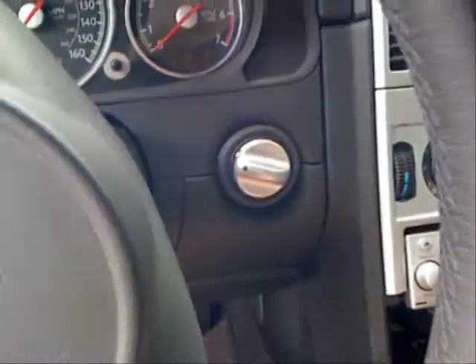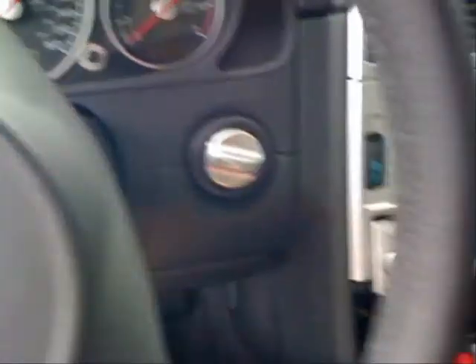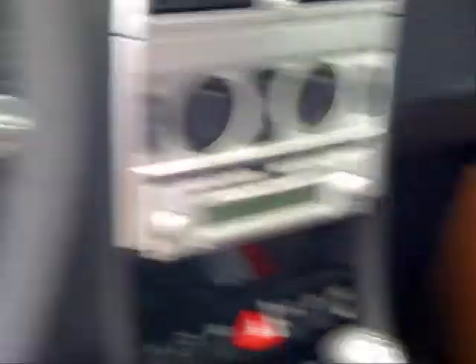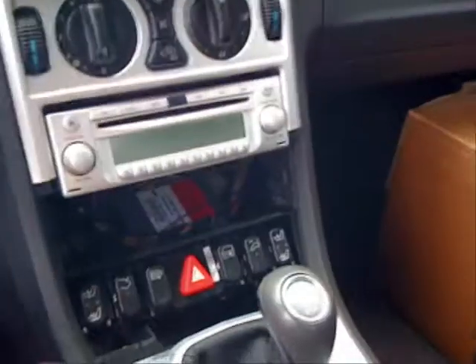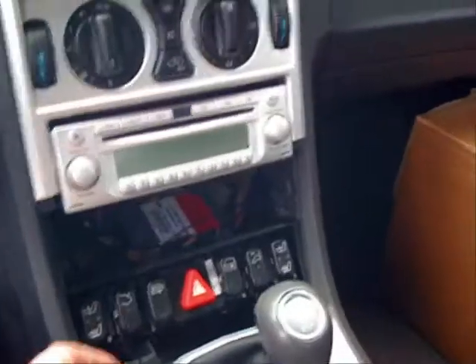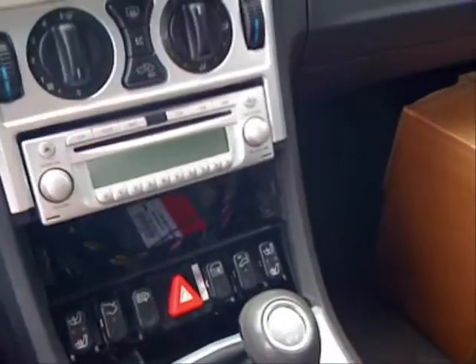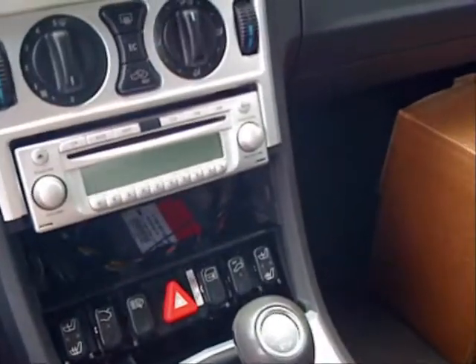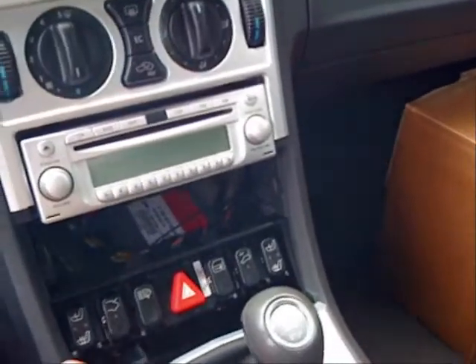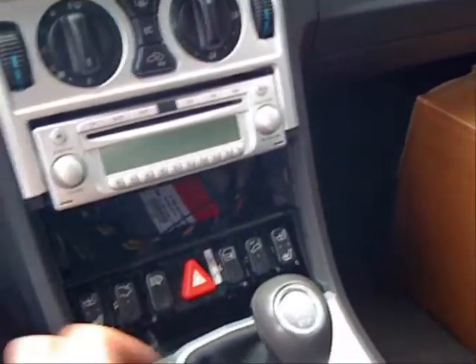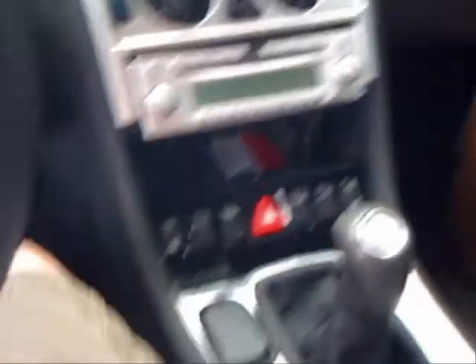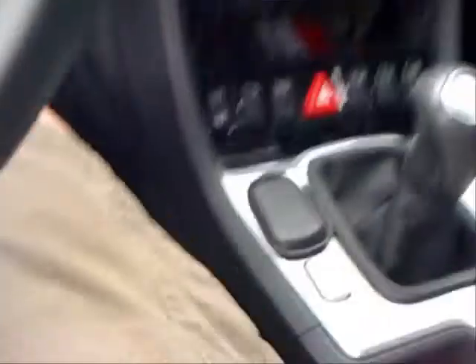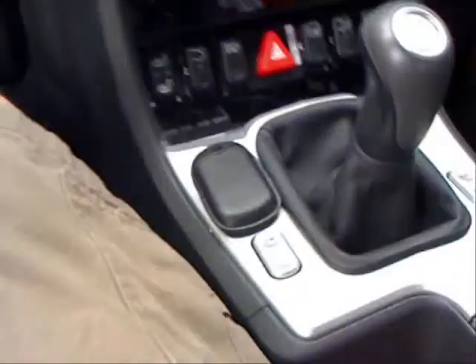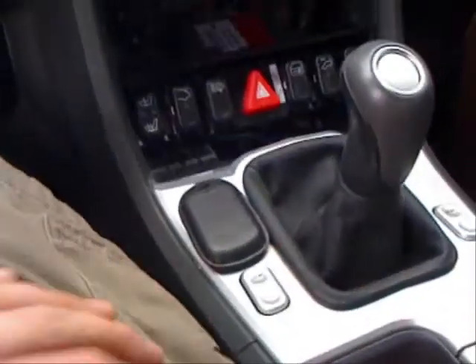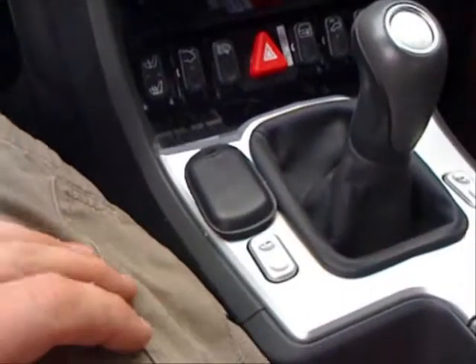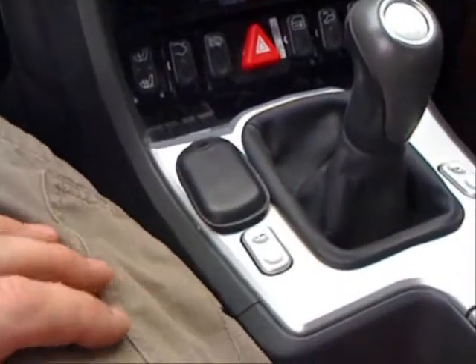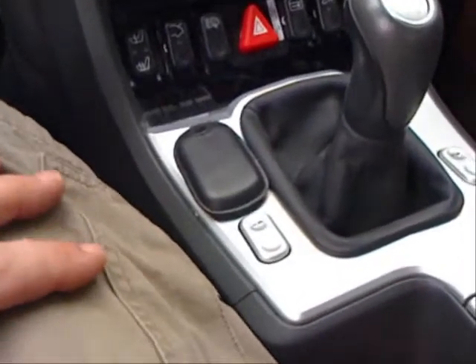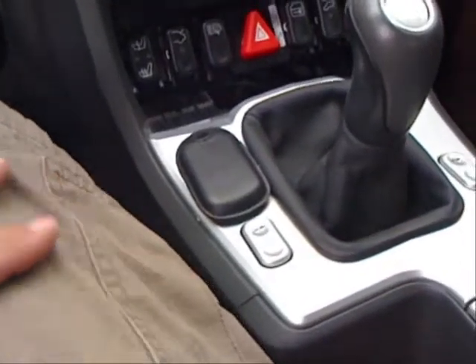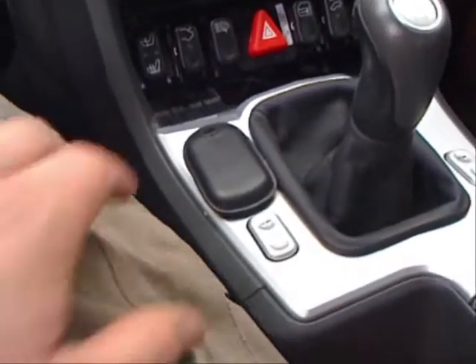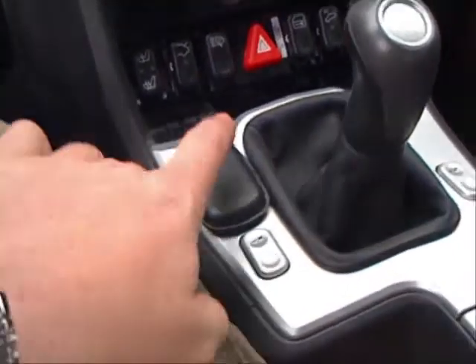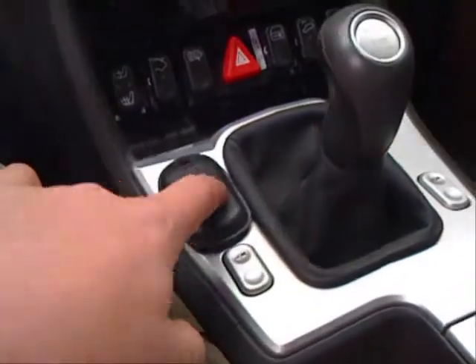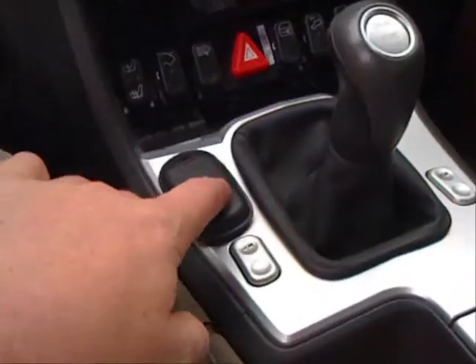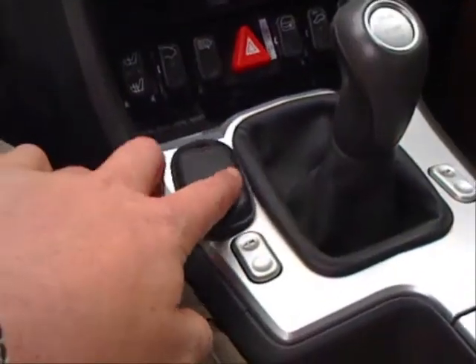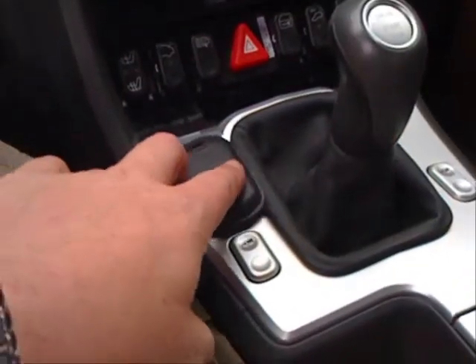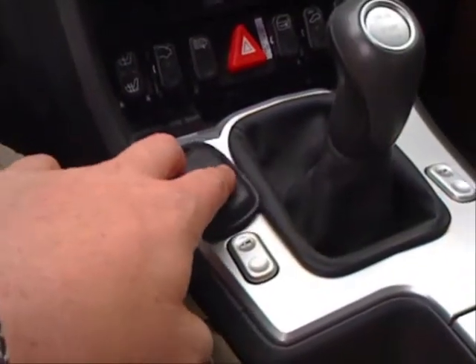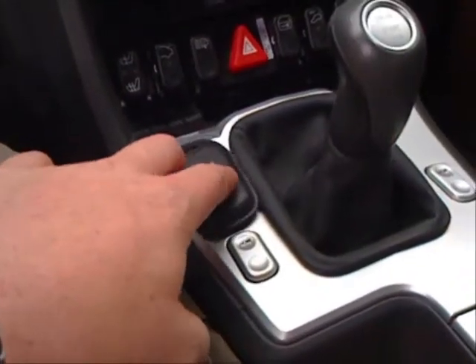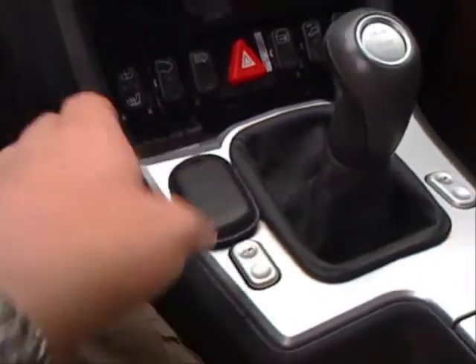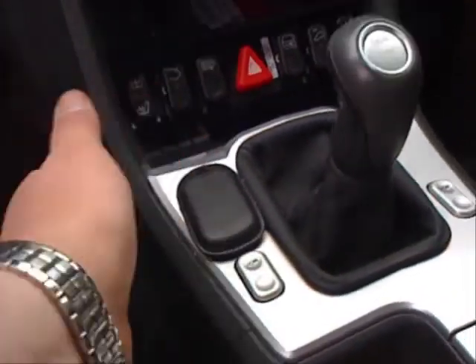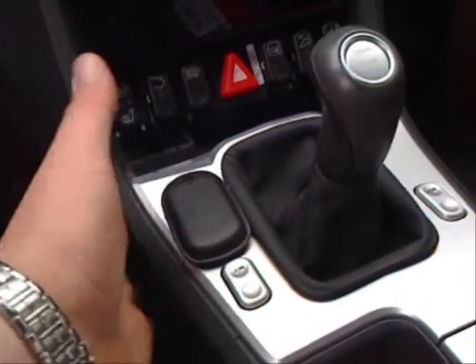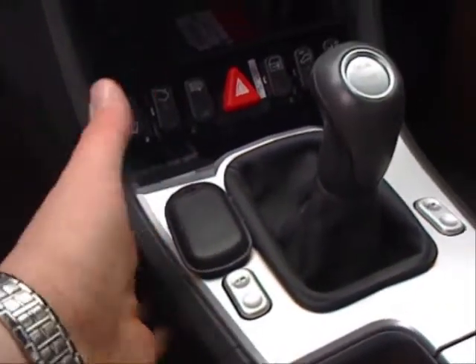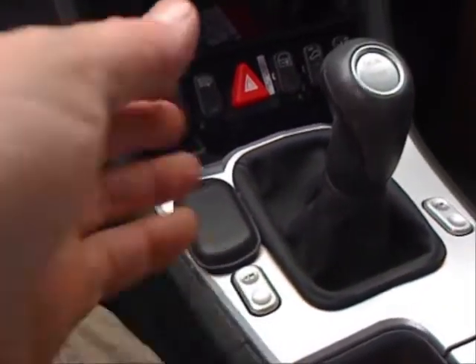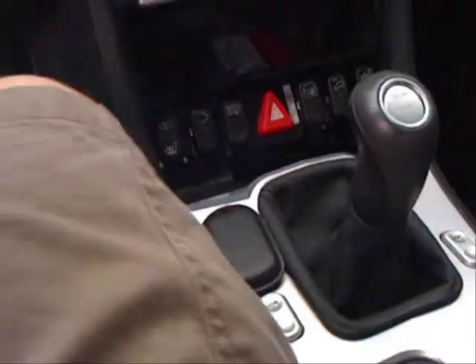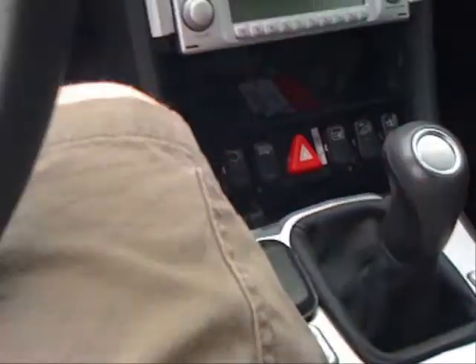Because of the limited distance that the RFID reader will see, I have to place the unit down here, because I have another reader here in the center console.